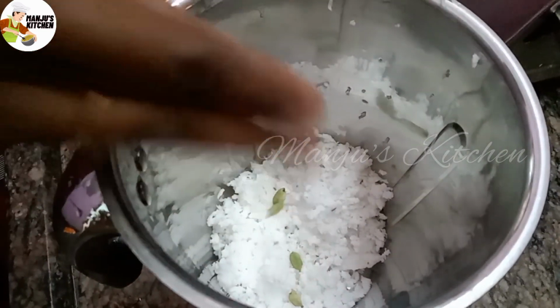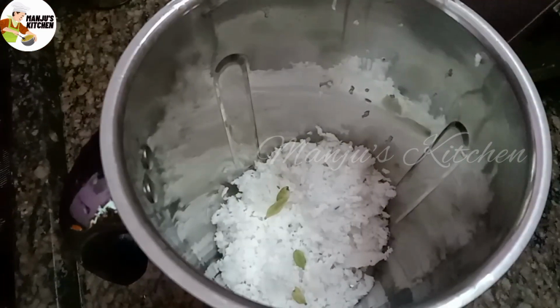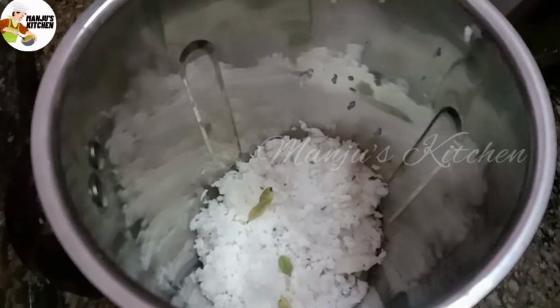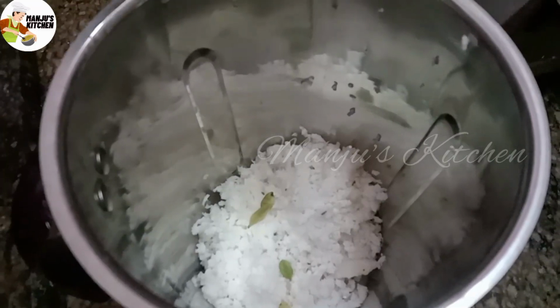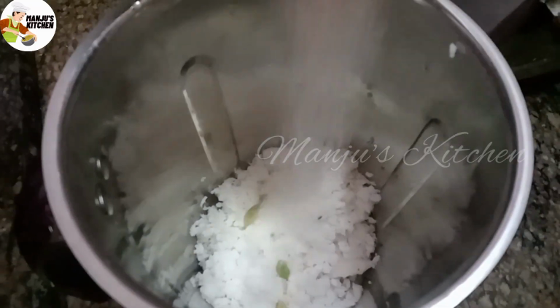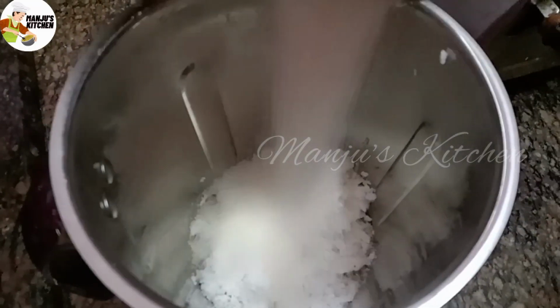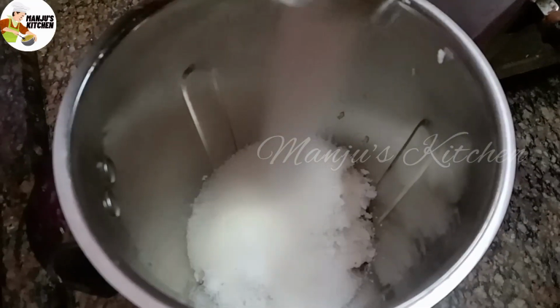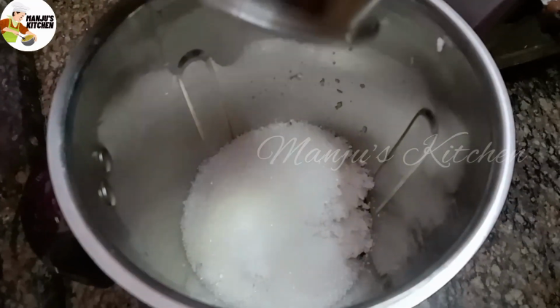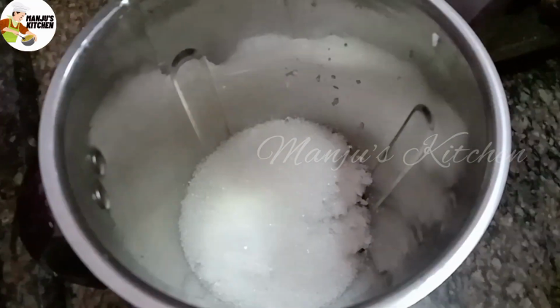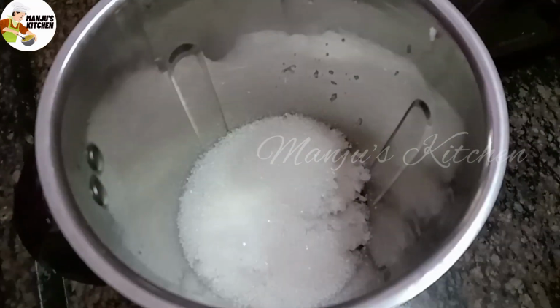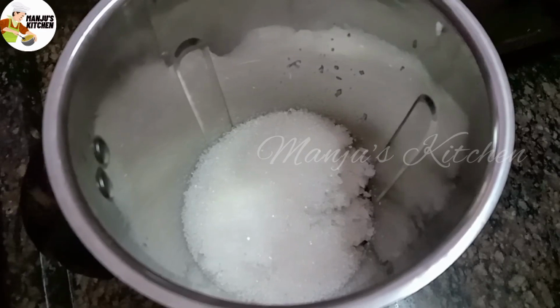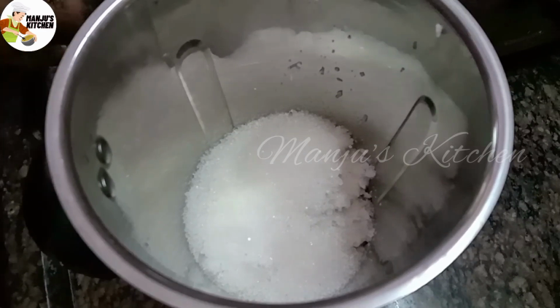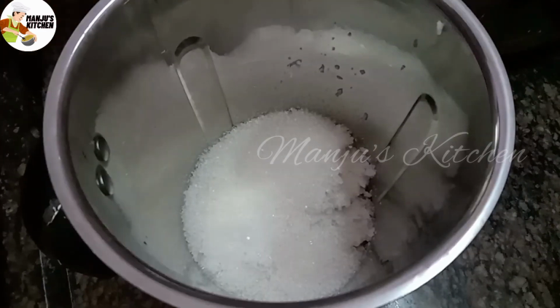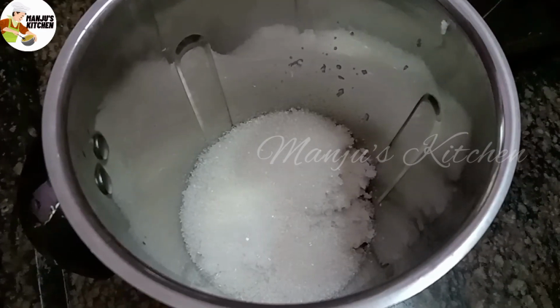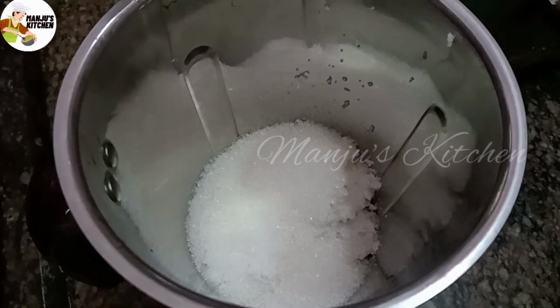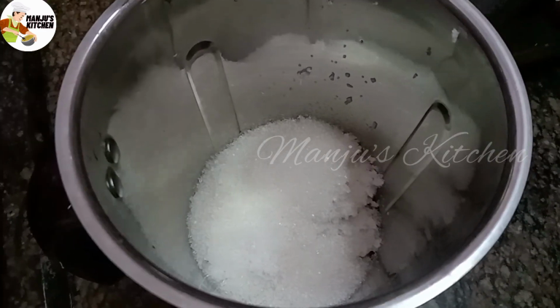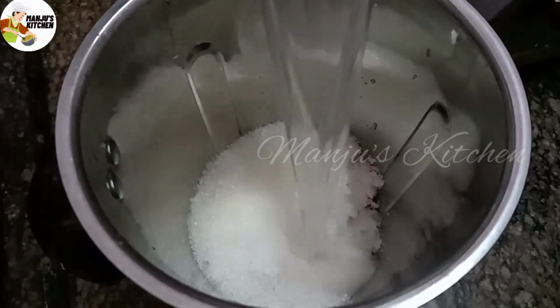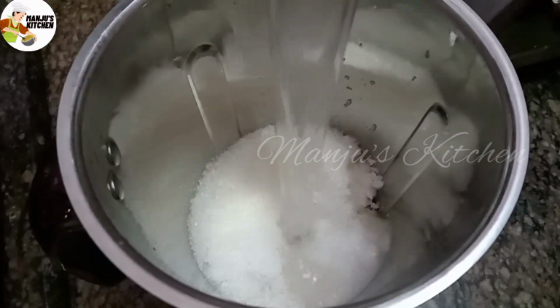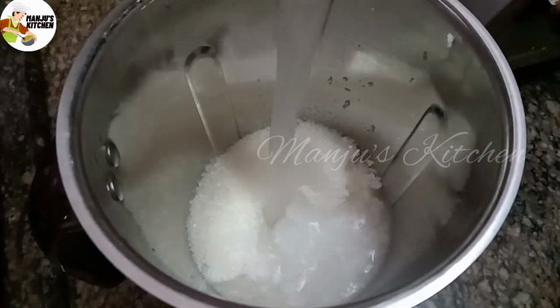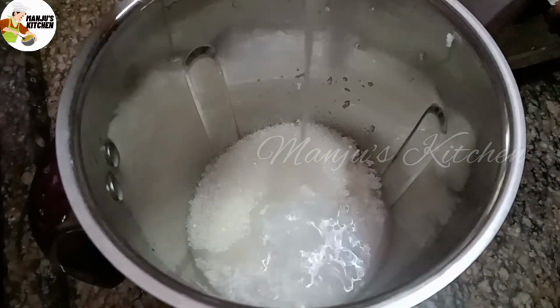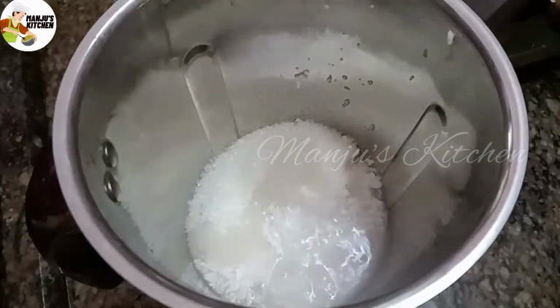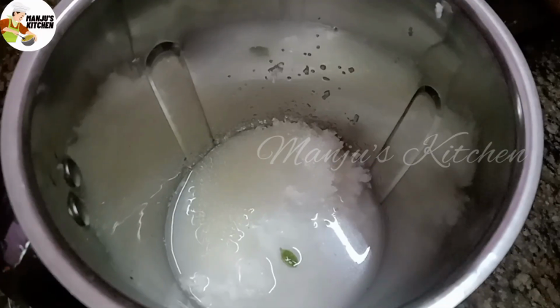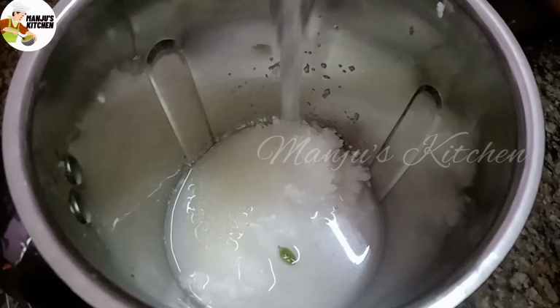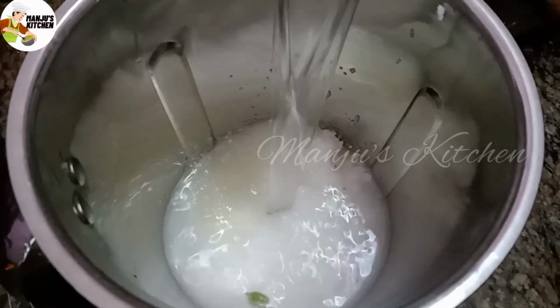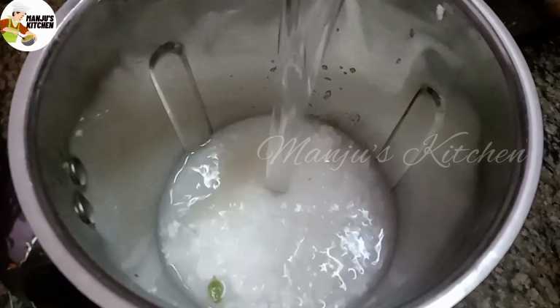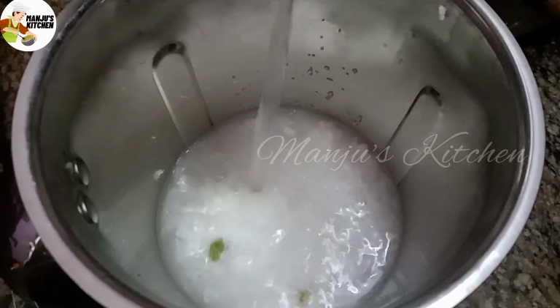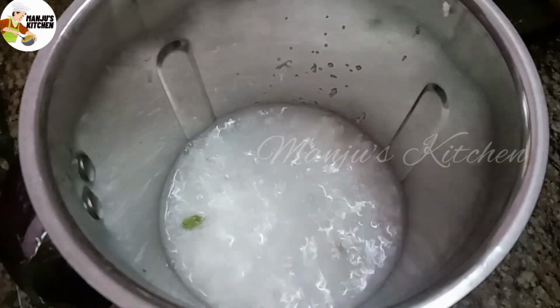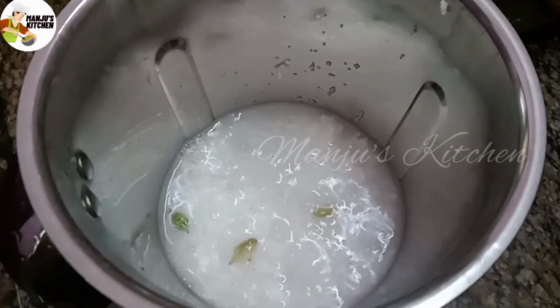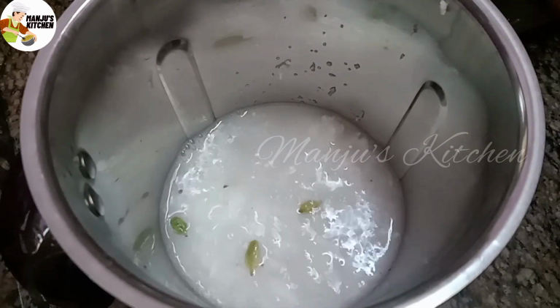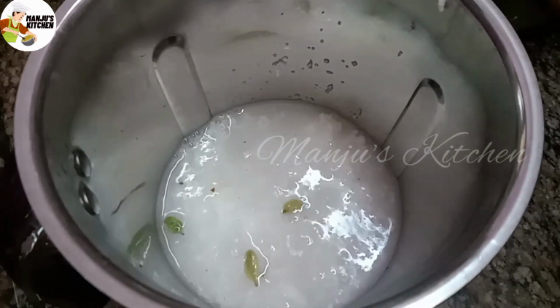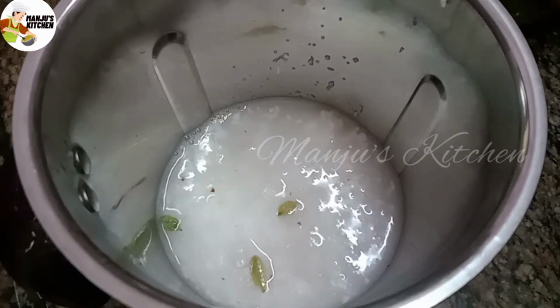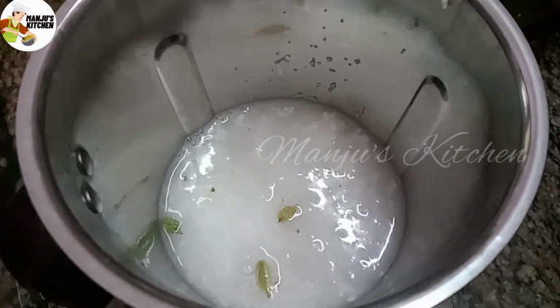Add 1 cup of tea. You can also add 1 cup of tea. Let's add 2 cups of tea. You can also add 2 cups of tea, or 1 cup of tea.